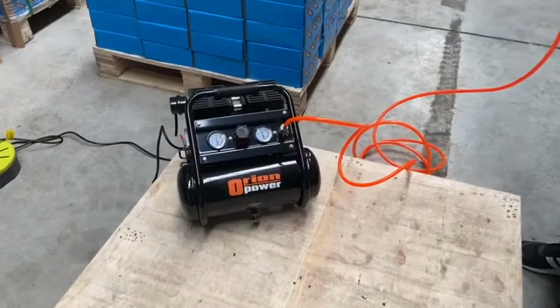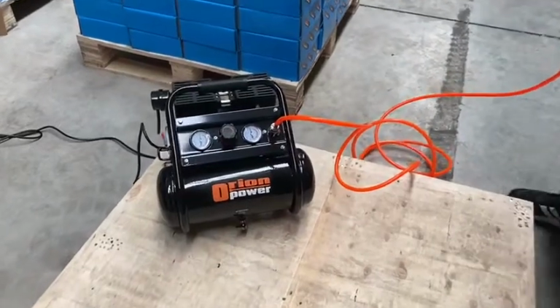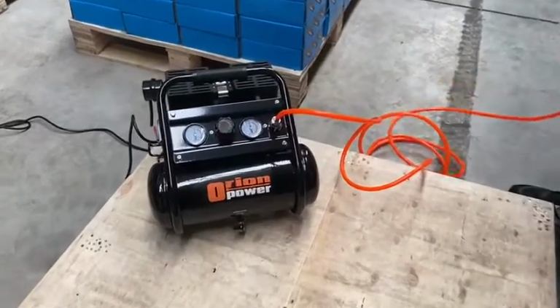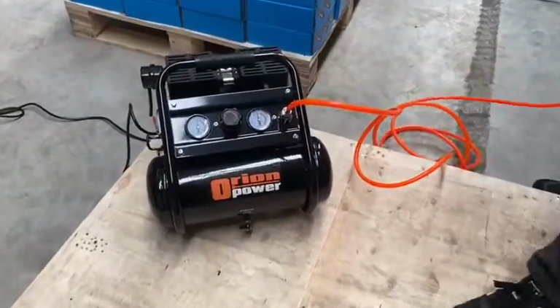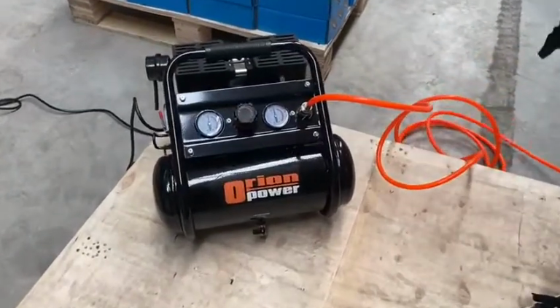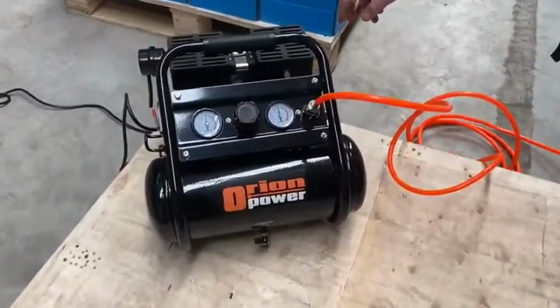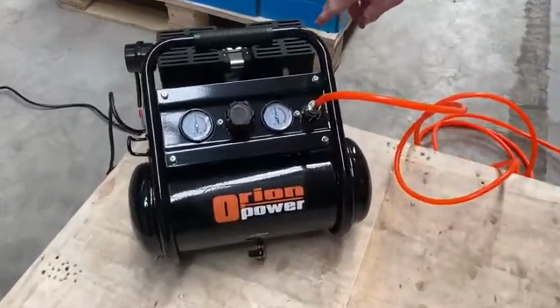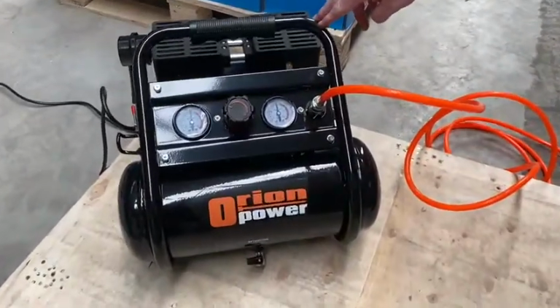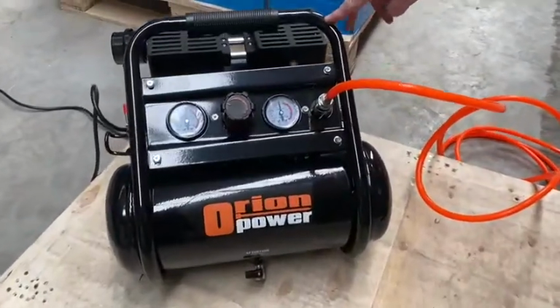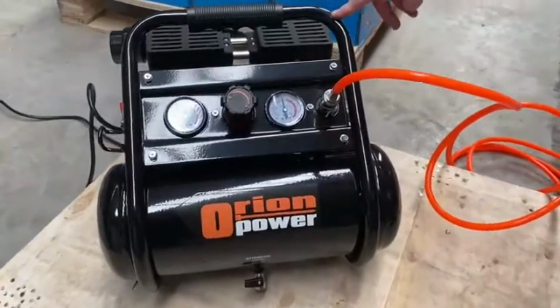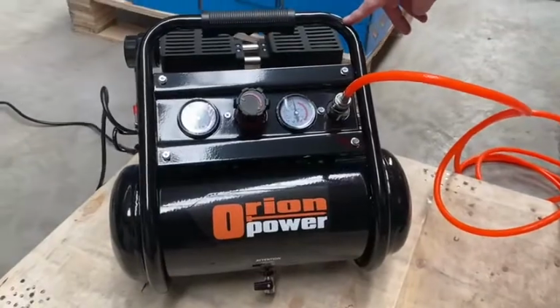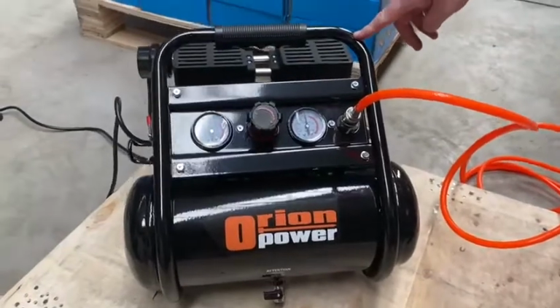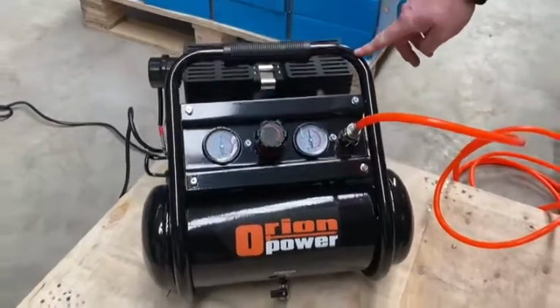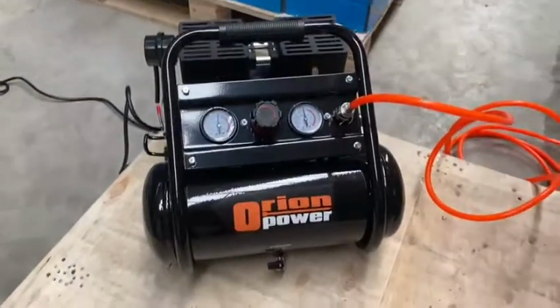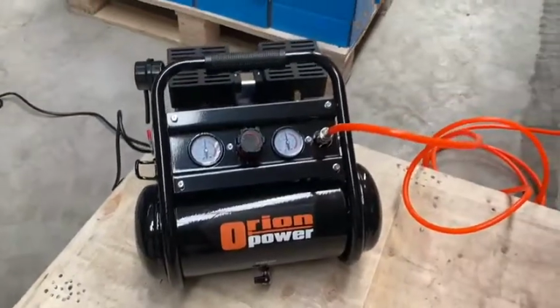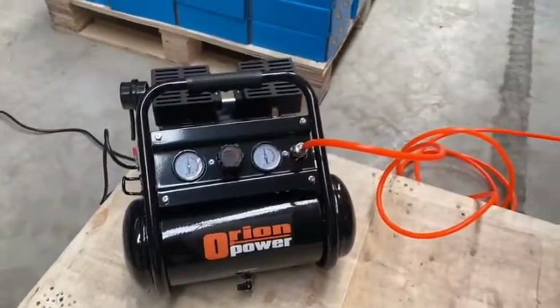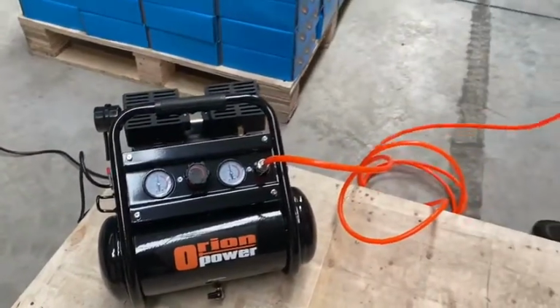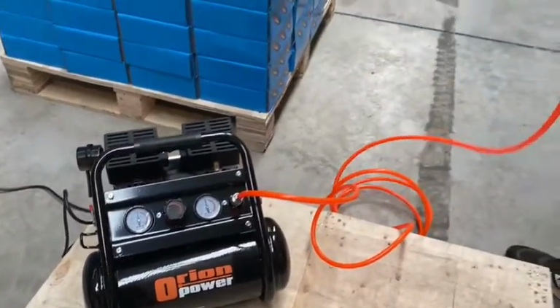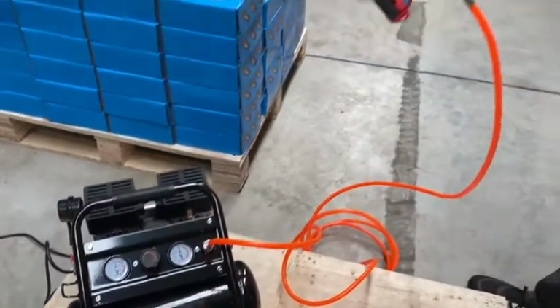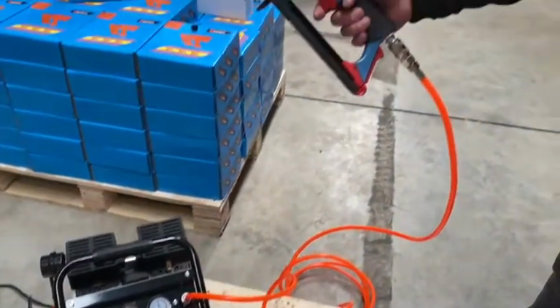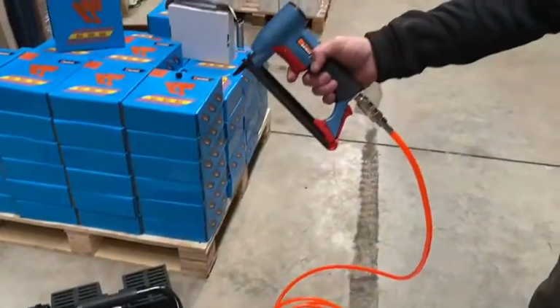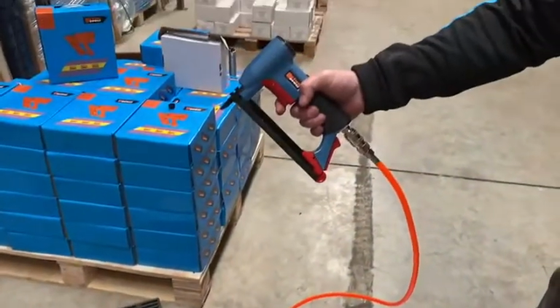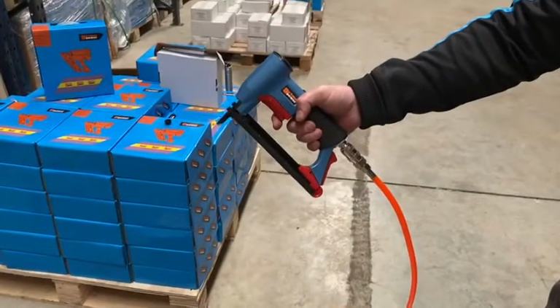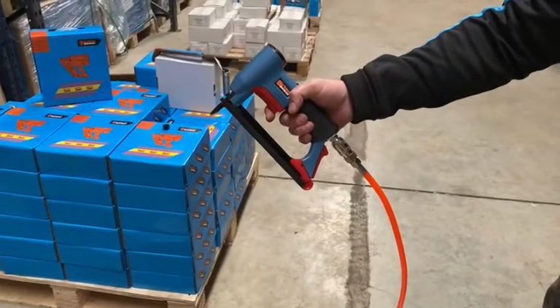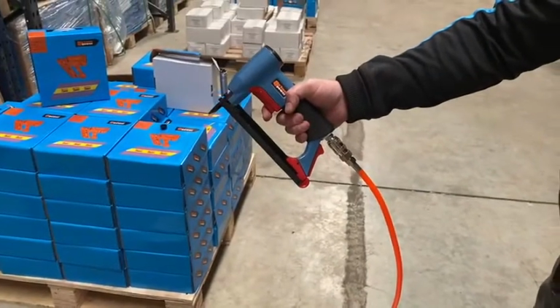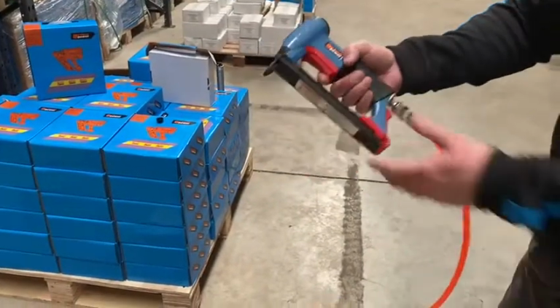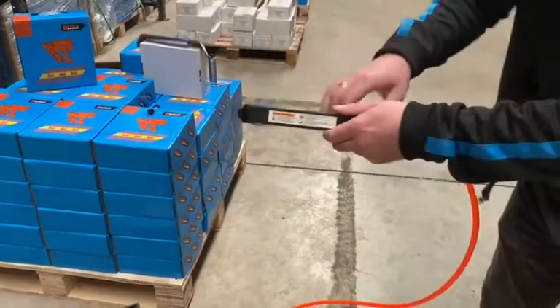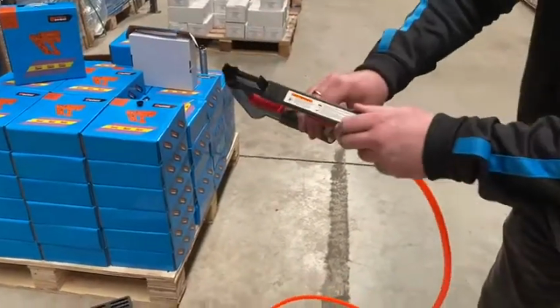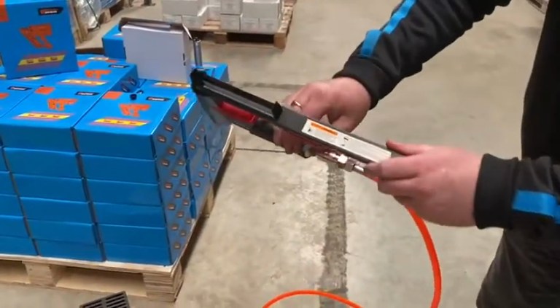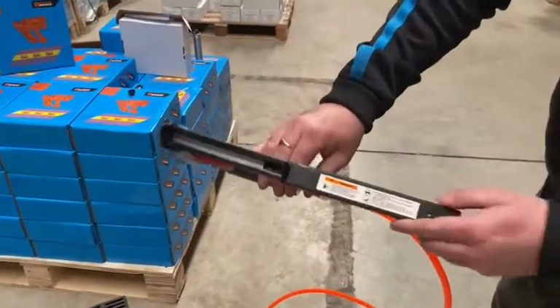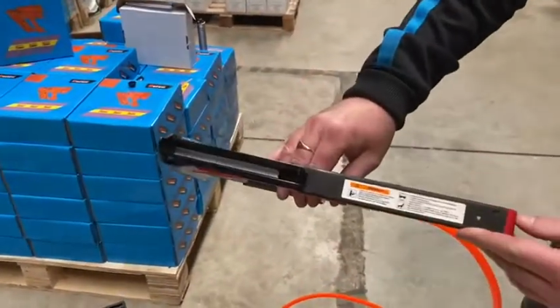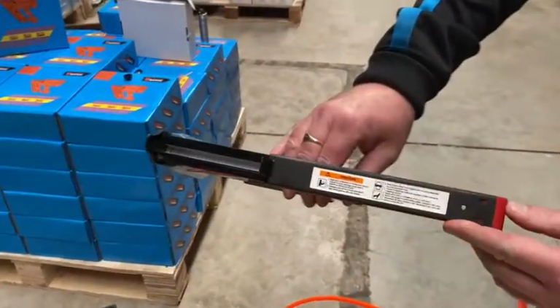Introducing the Orion Power 240-volt oil-free low-noise compressor, which can be used with the 71 series long nose or short nose stapler. The staples are loaded in here.